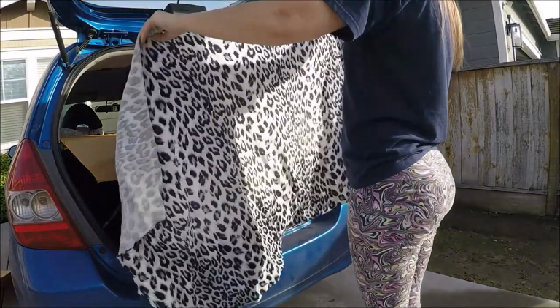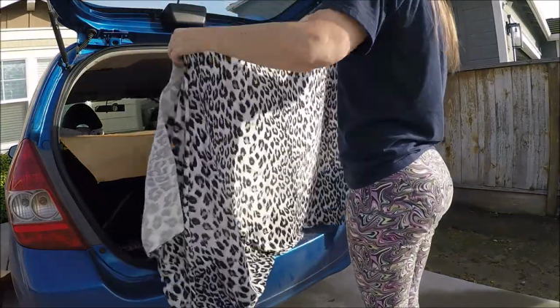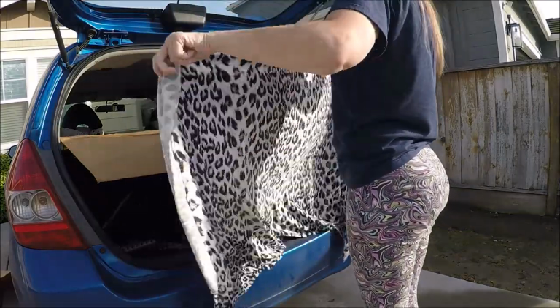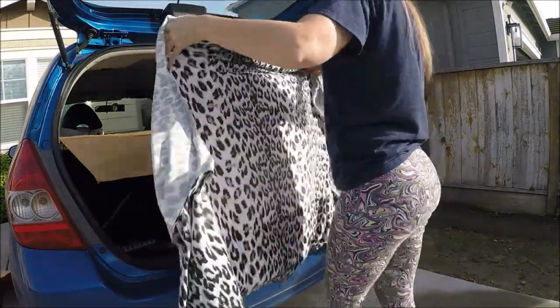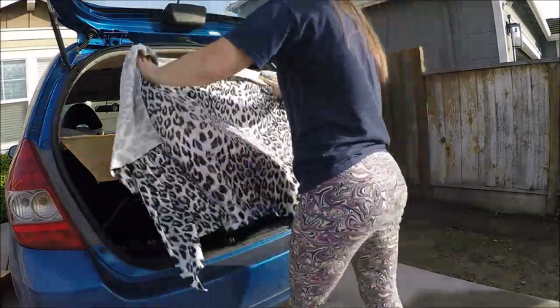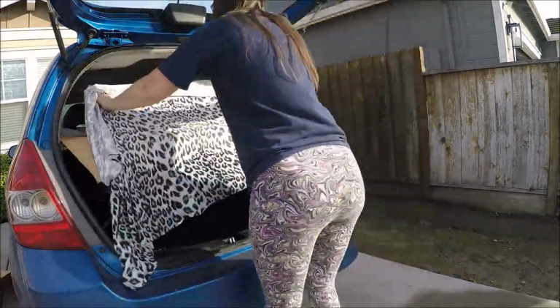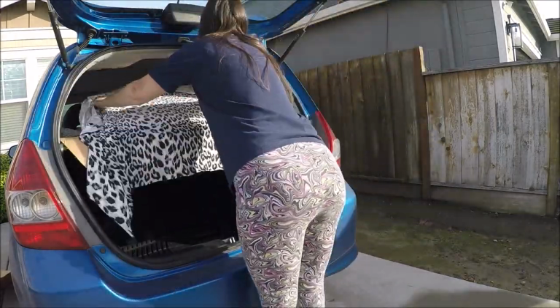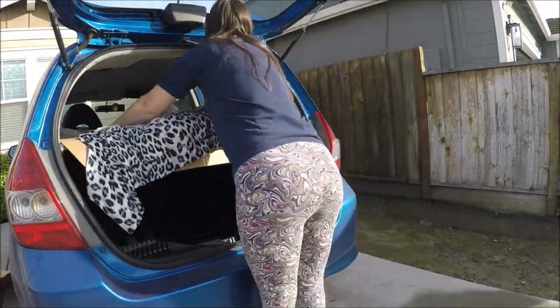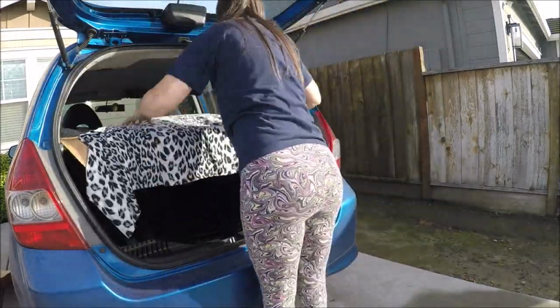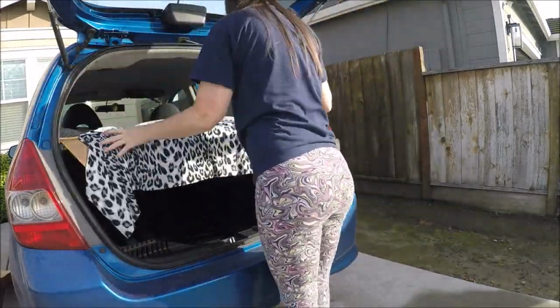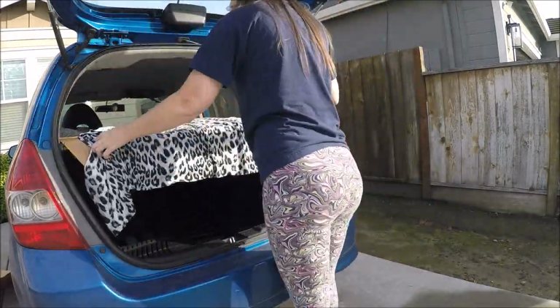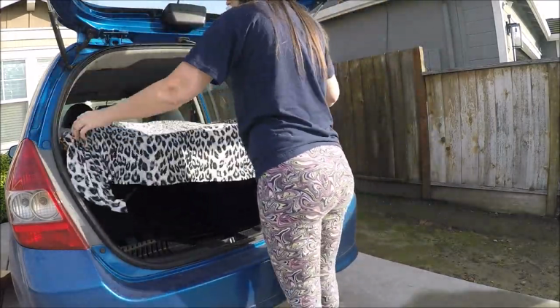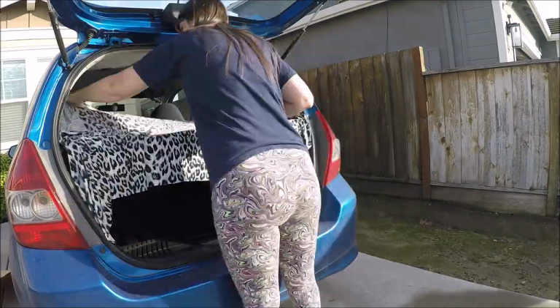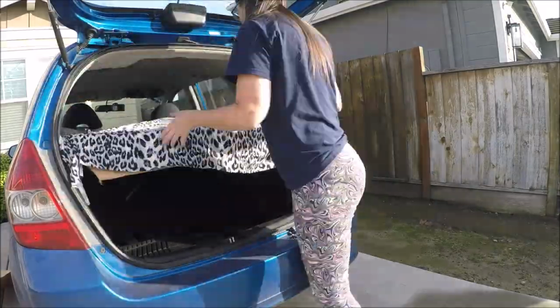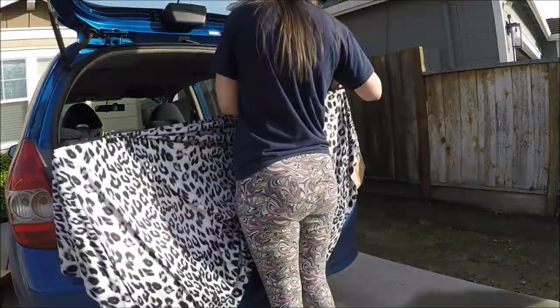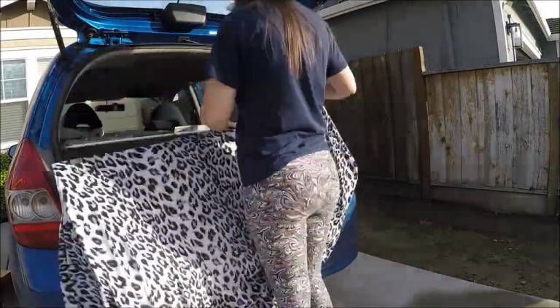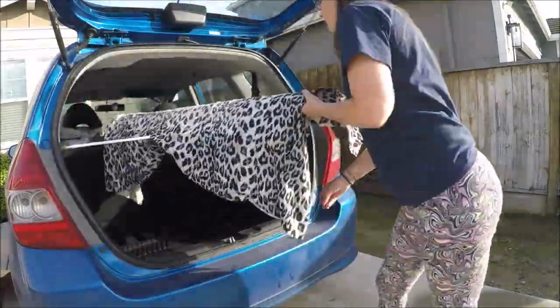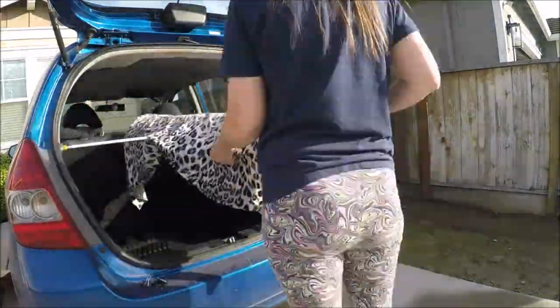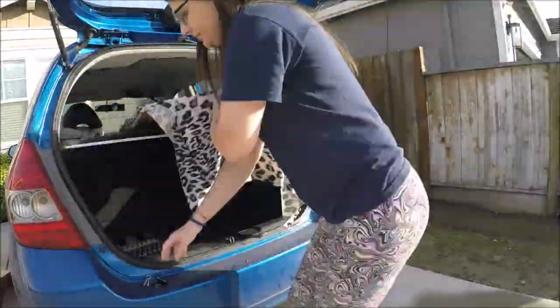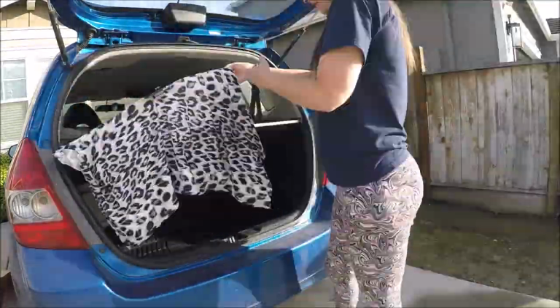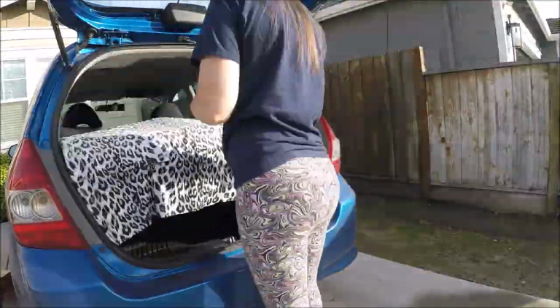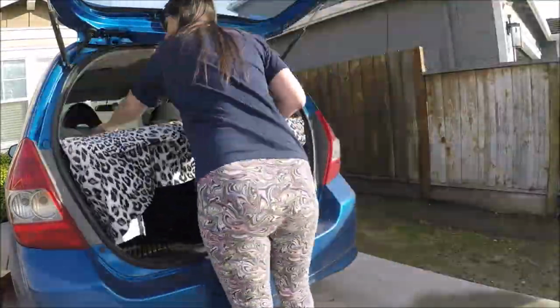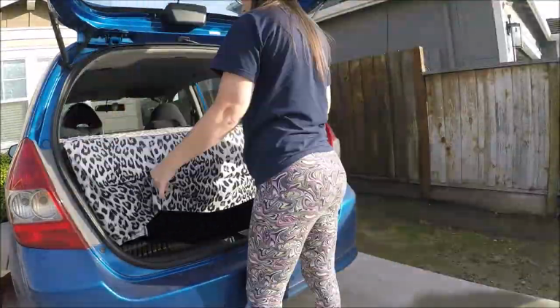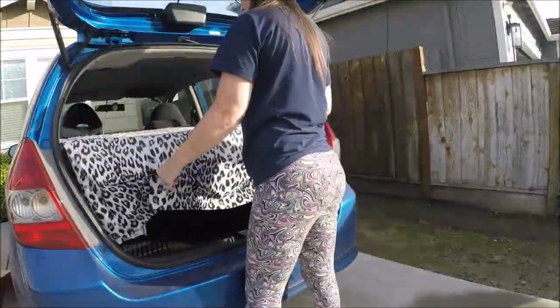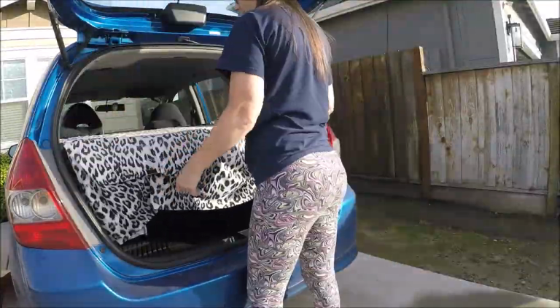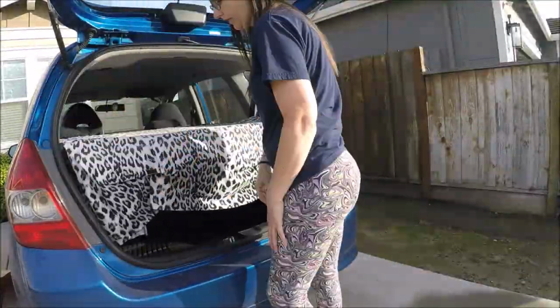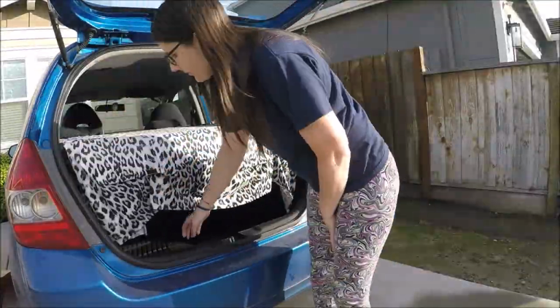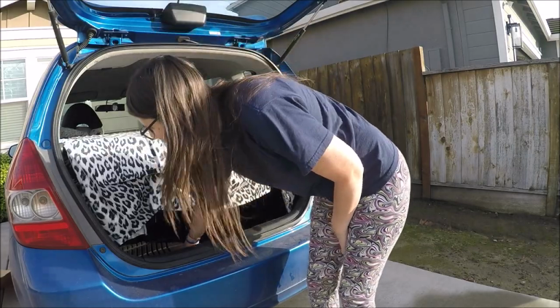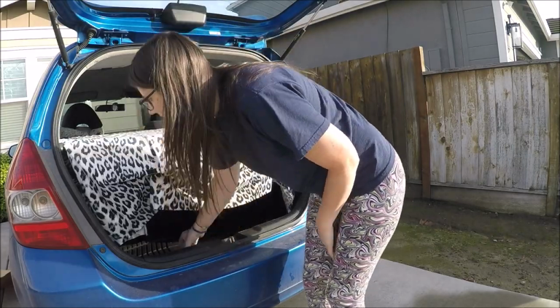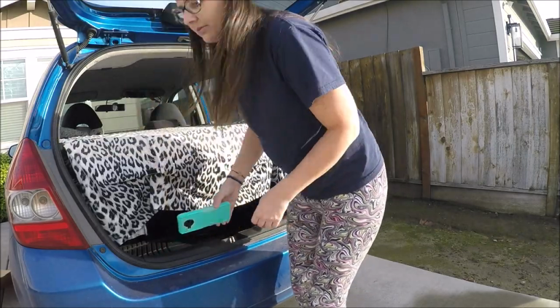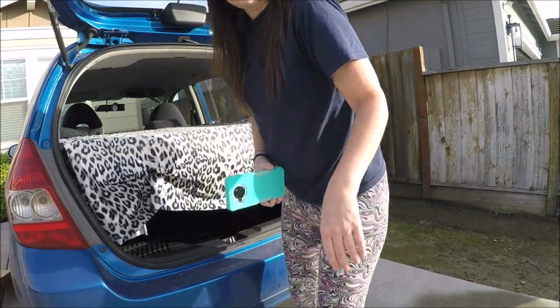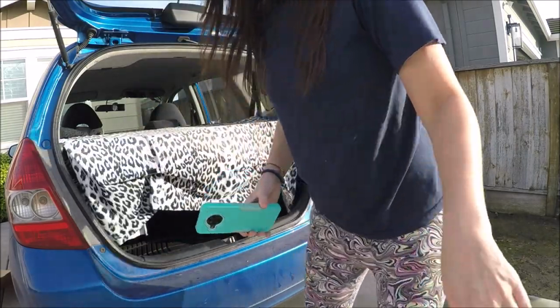It looks like a yard of fabric and it's kind of stretchy. Okay, so that's what that's gonna look like.